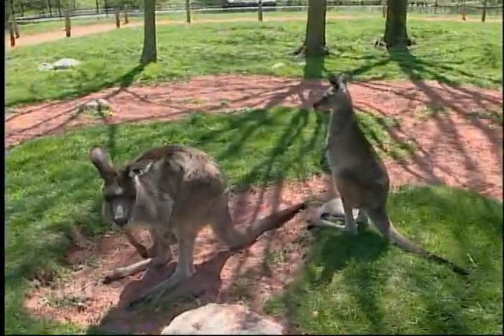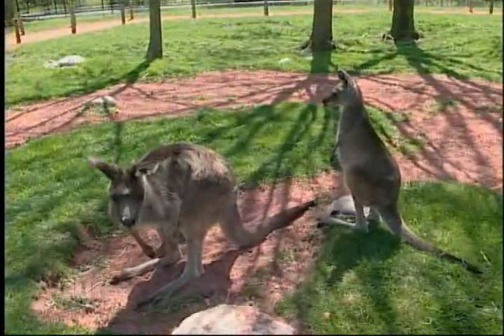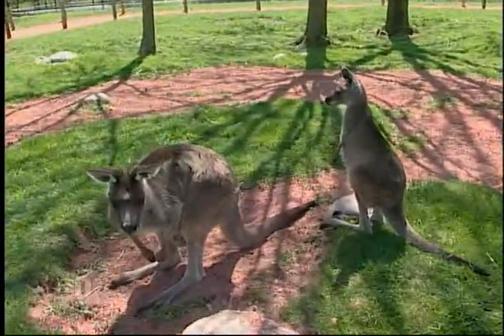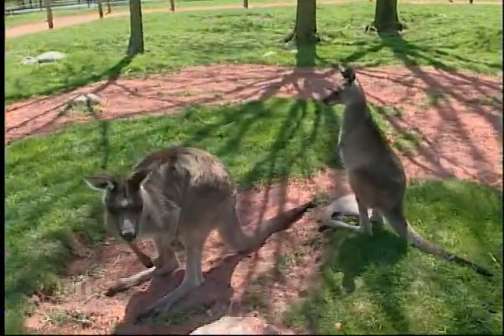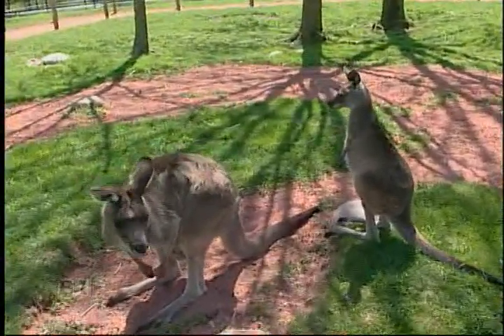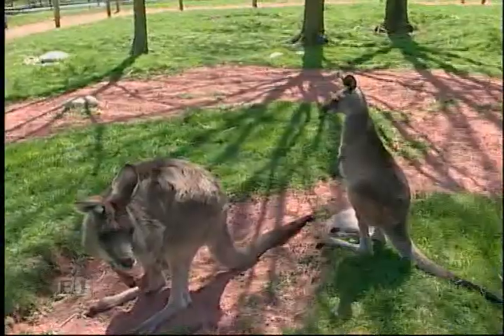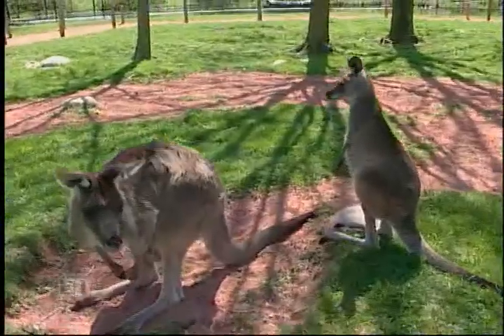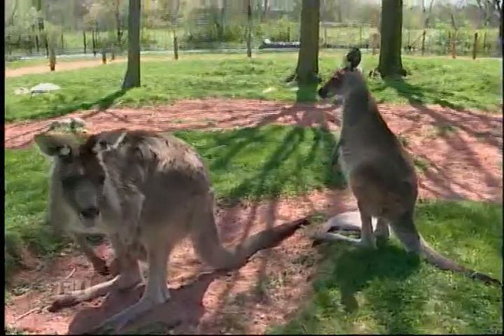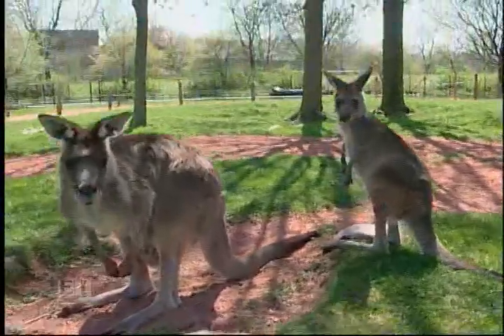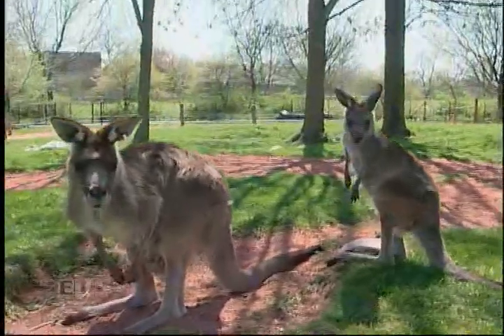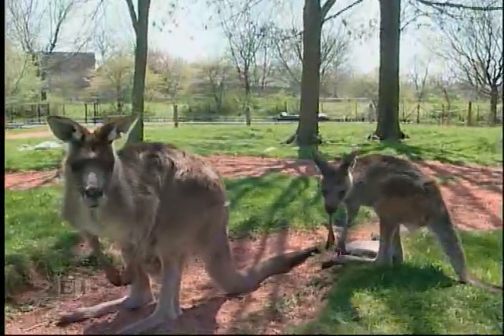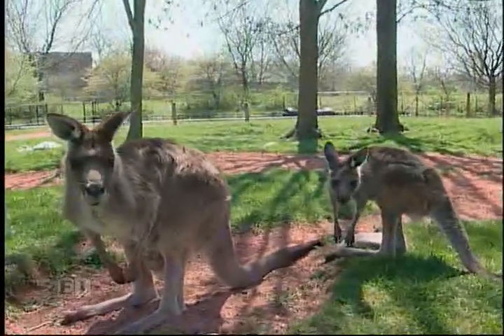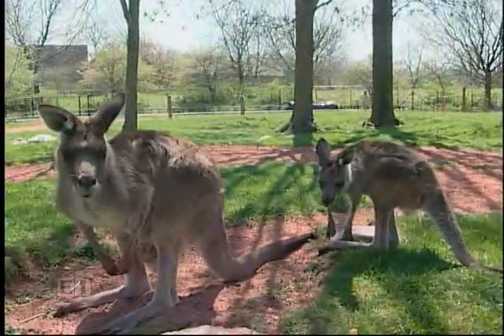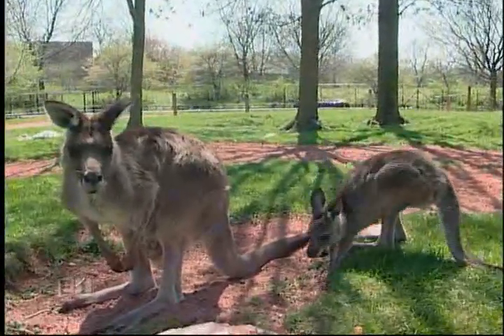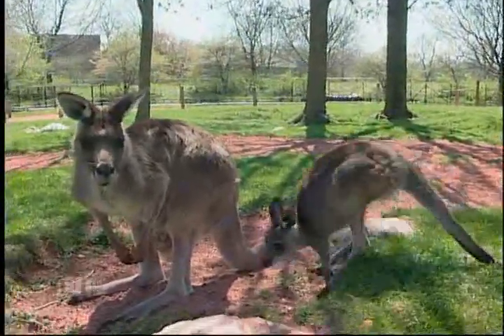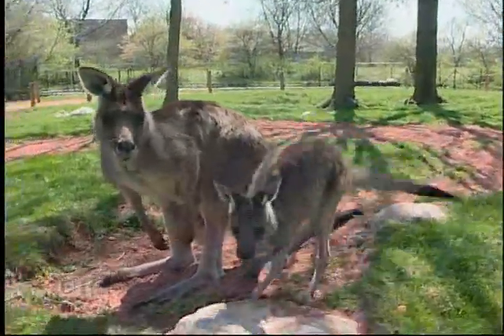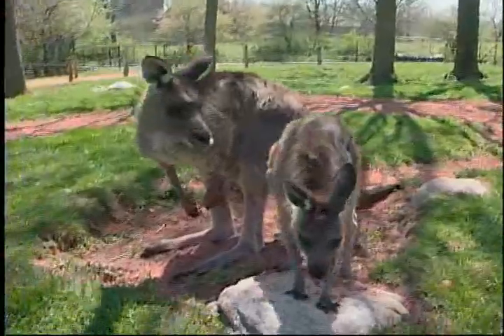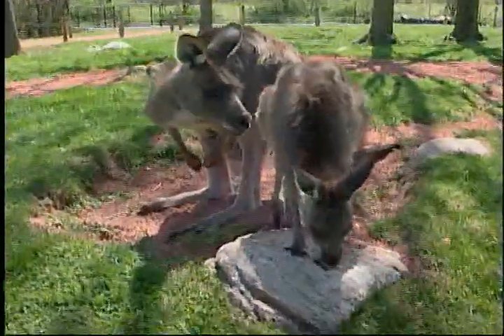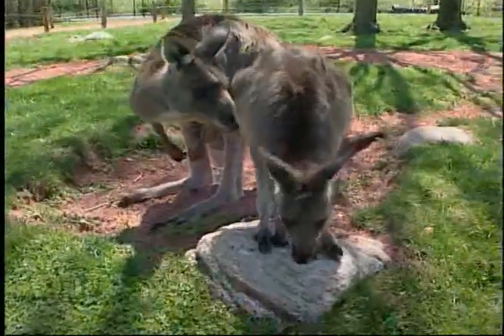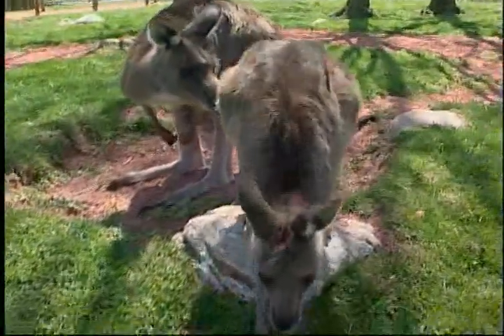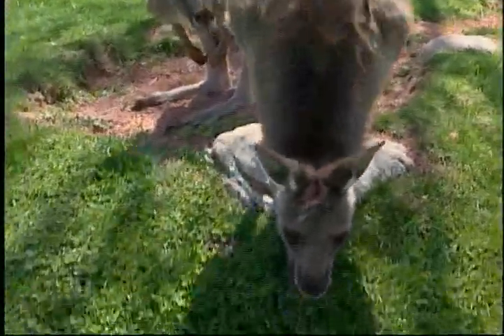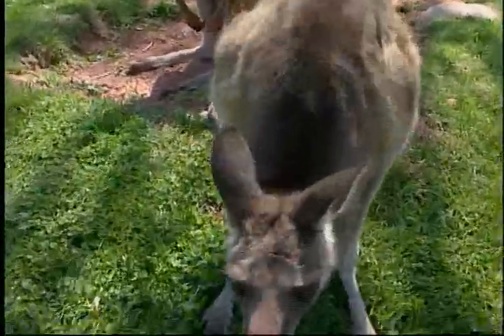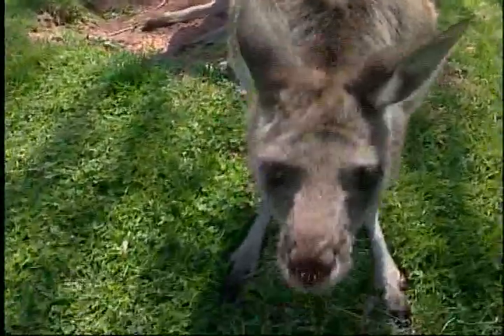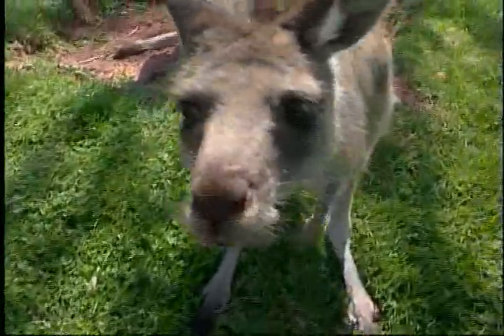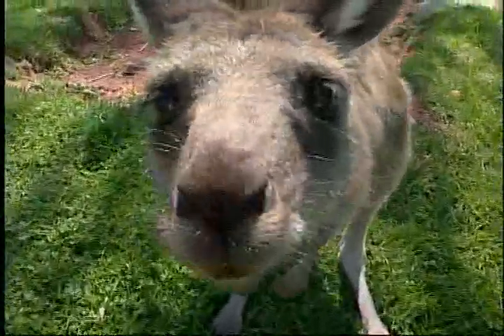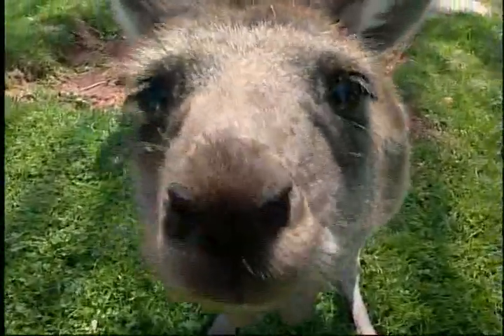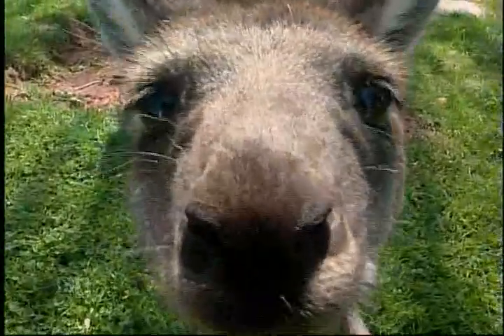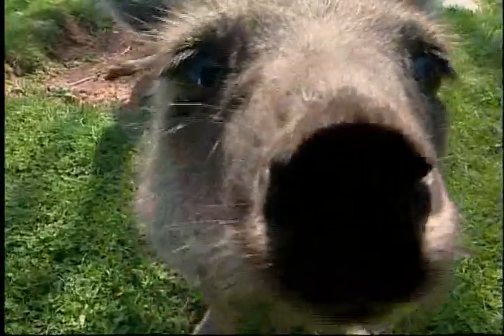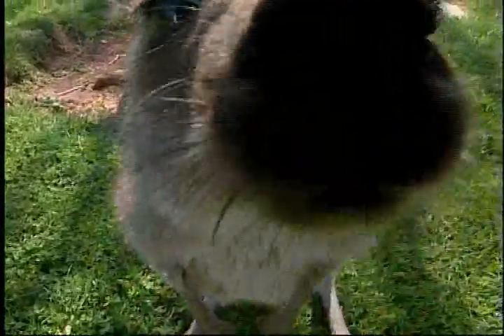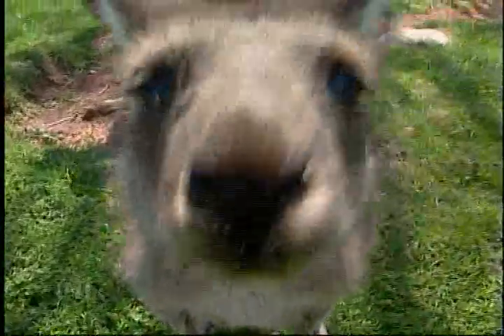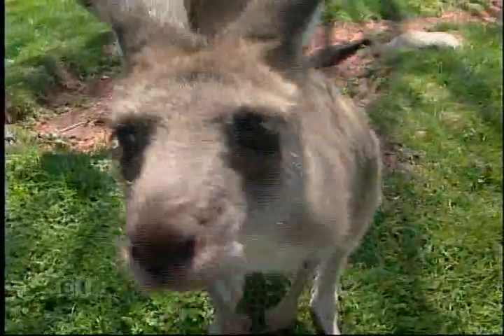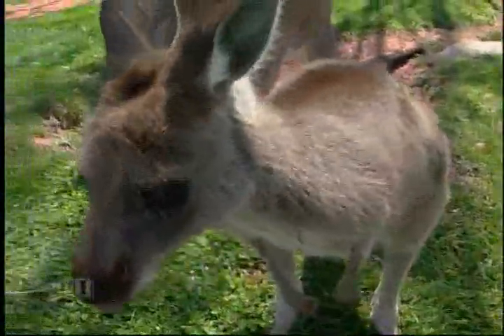This is Bindi — she's our little girl, born last year at the zoo. She's just a real sweetie. She's kind of coming over to see us. Hello Bindi! She's a curious kangaroo.